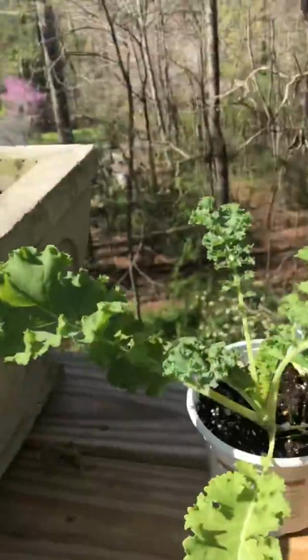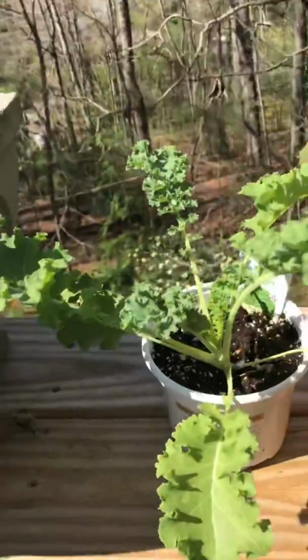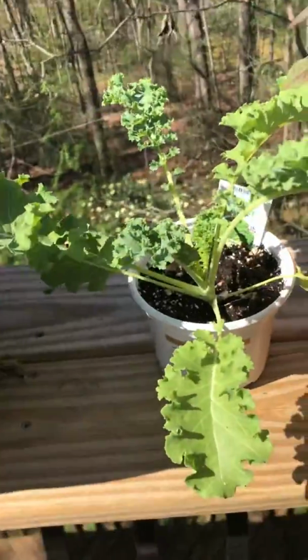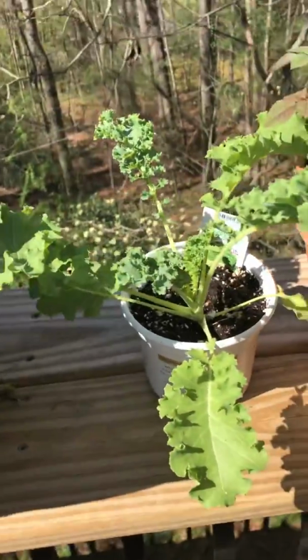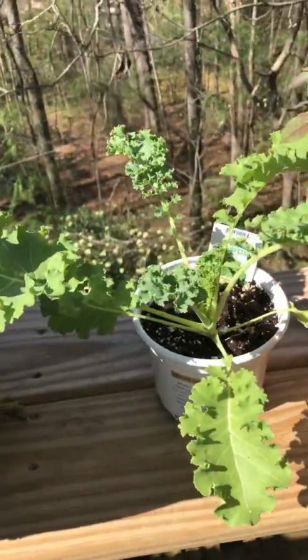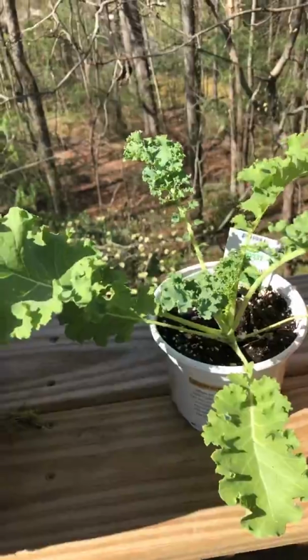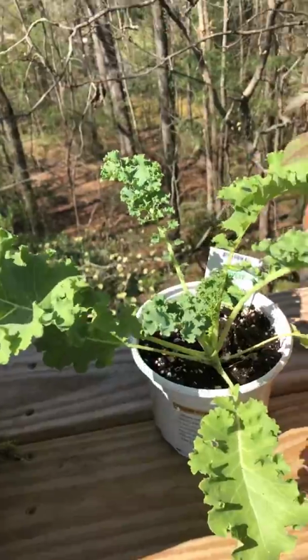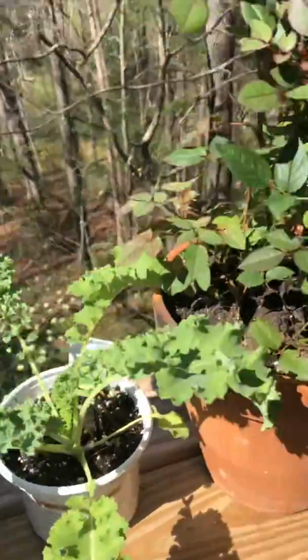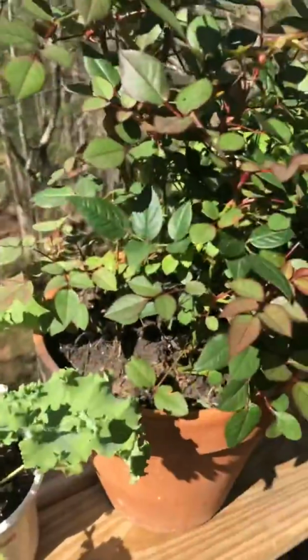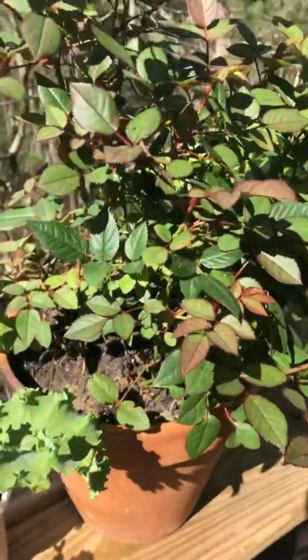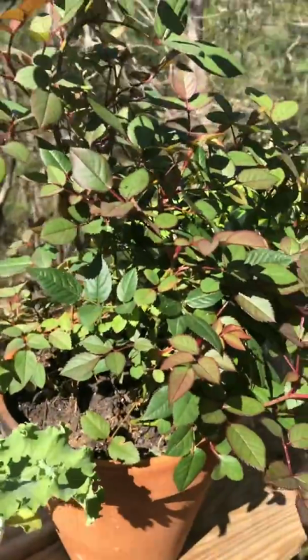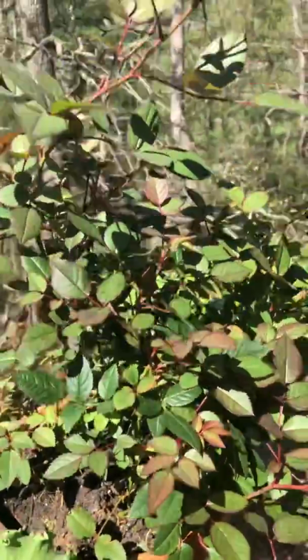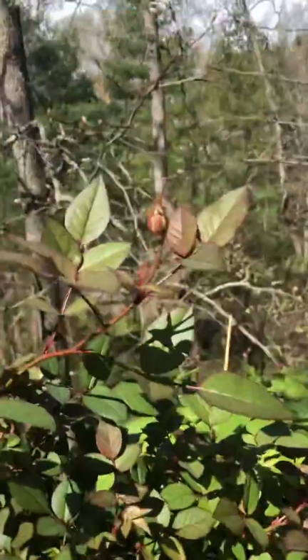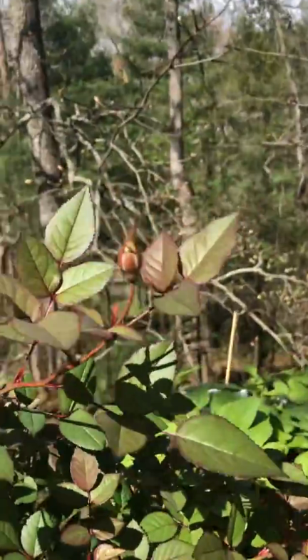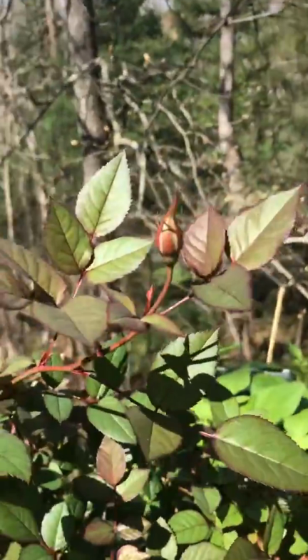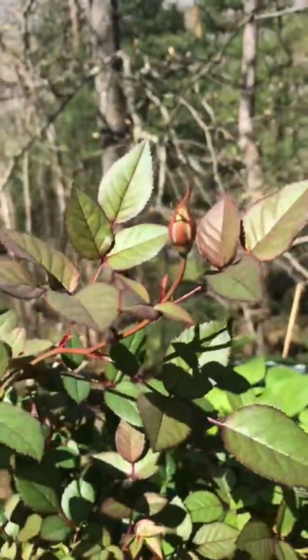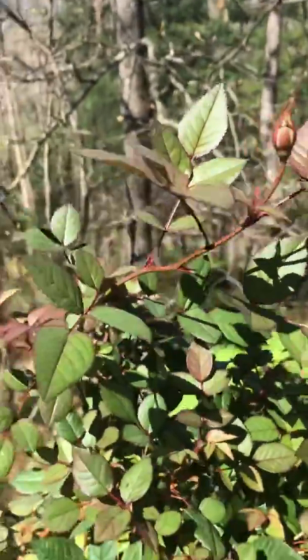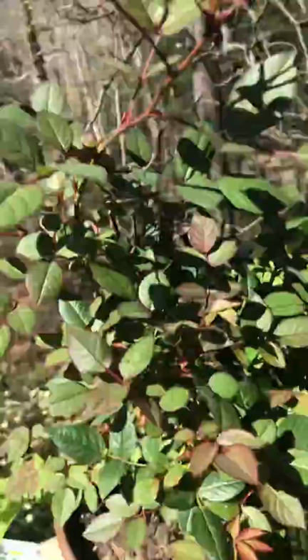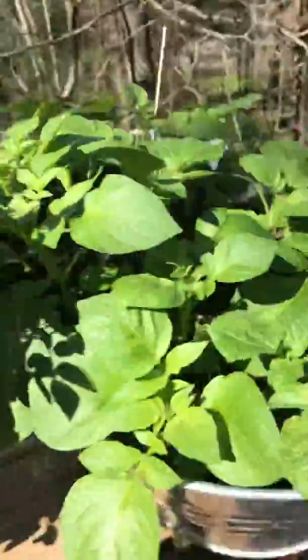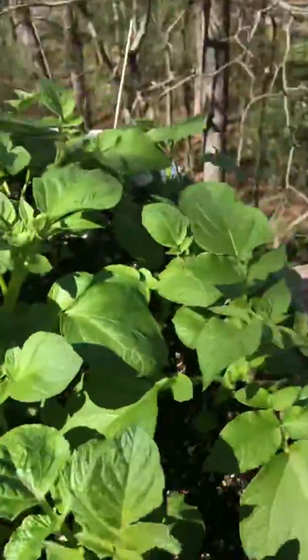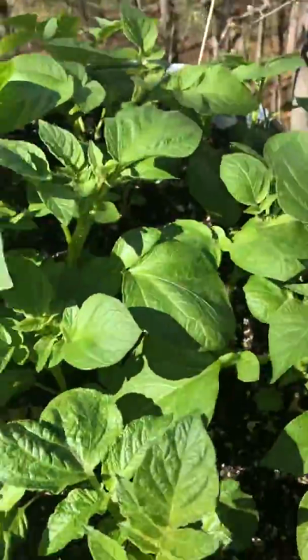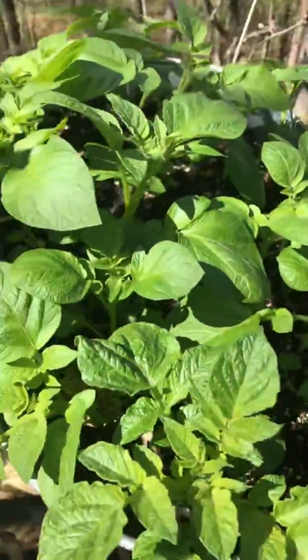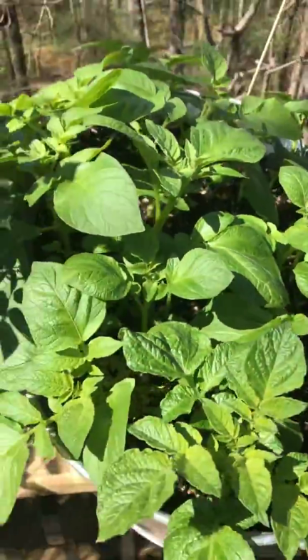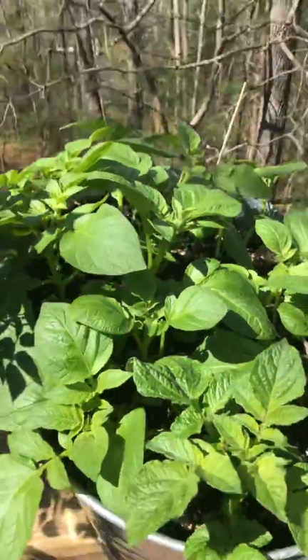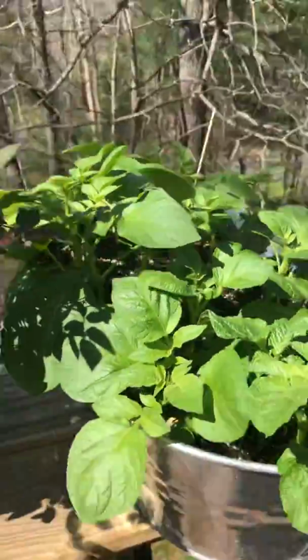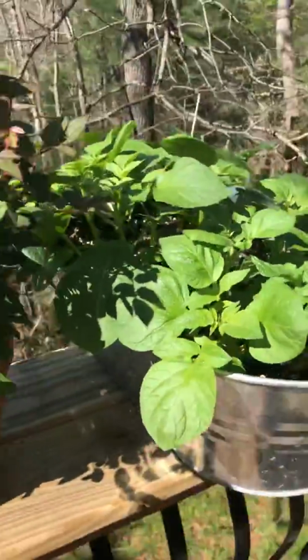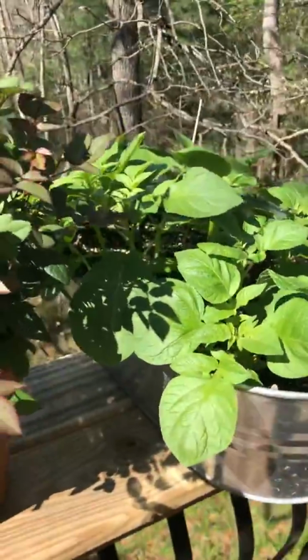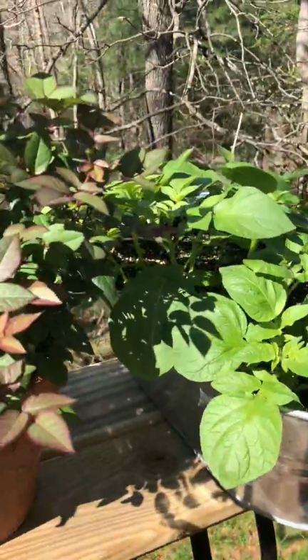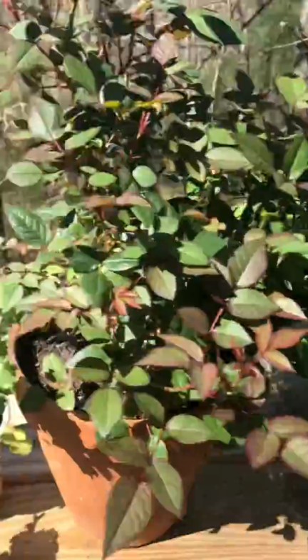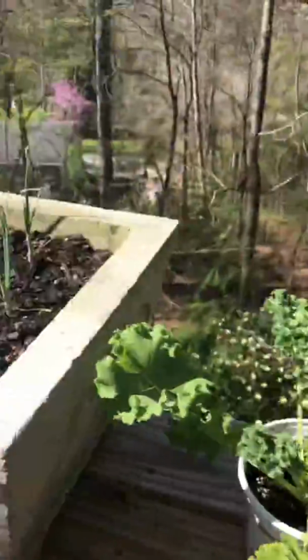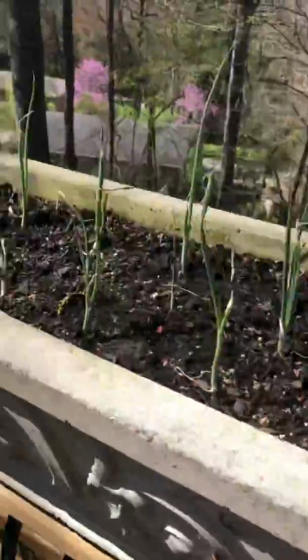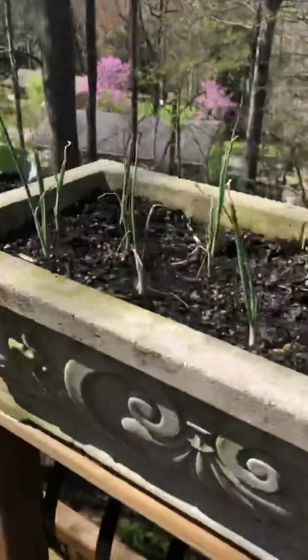Our kale, which we need to transplant this weekend. We have our rosebush. That was the bud that we looked at the other day. And then here's our potato plant. So lots of growth going on.